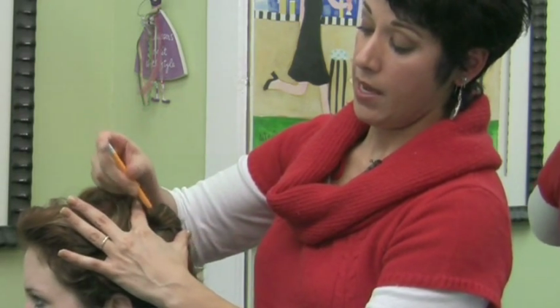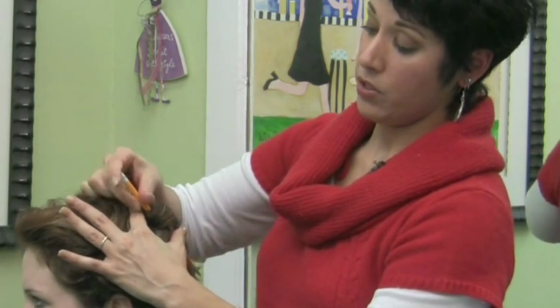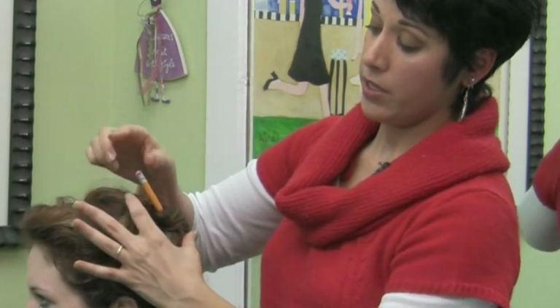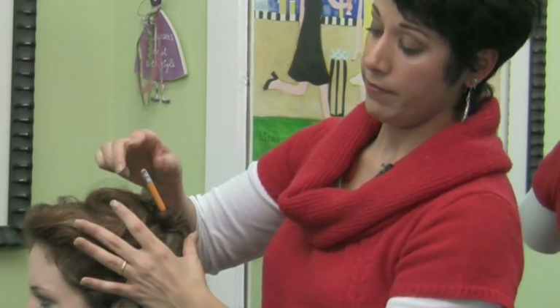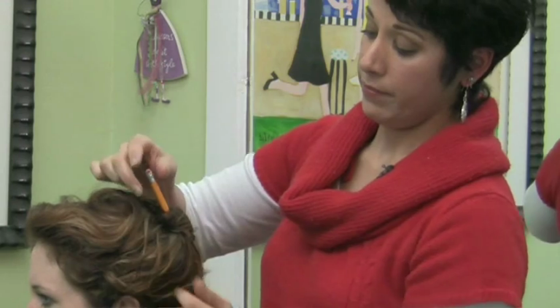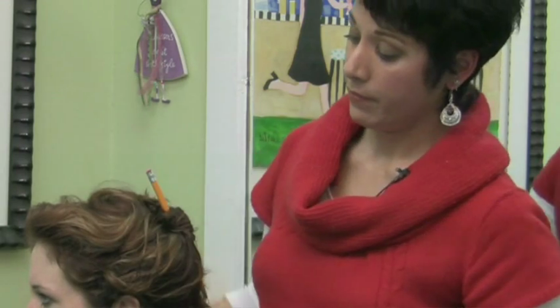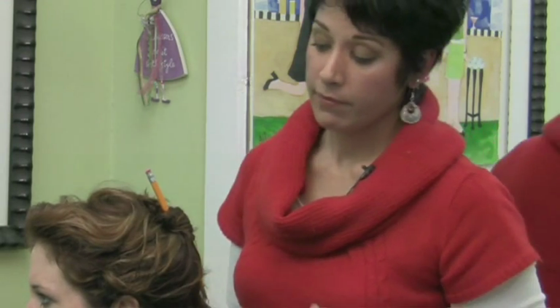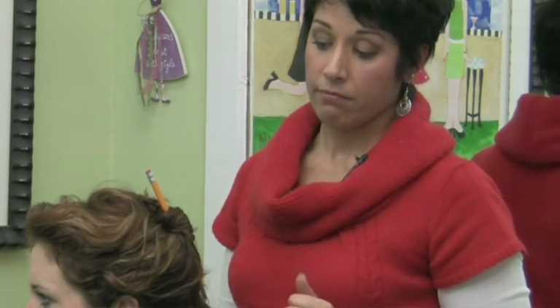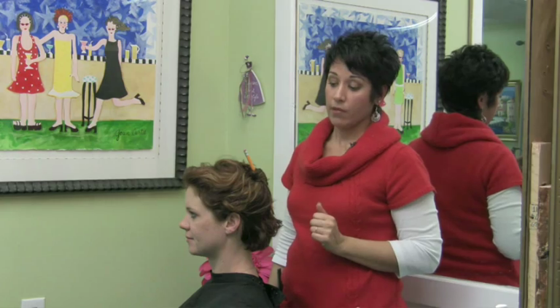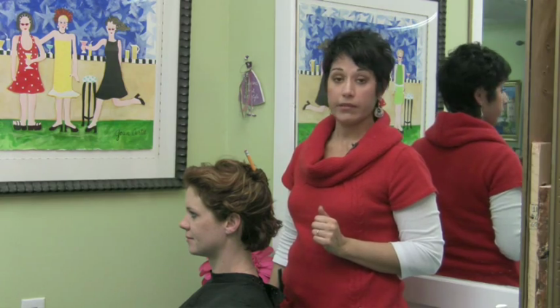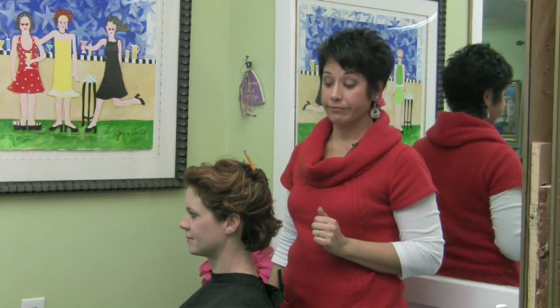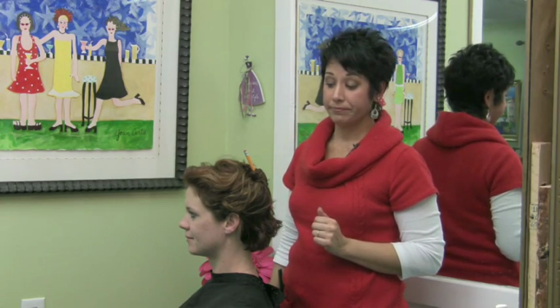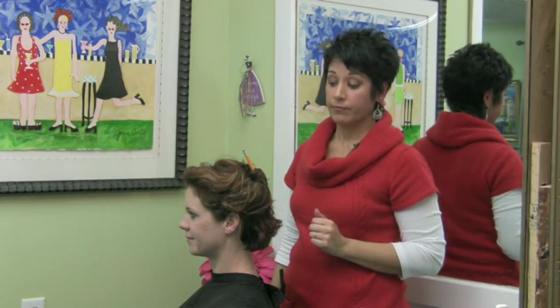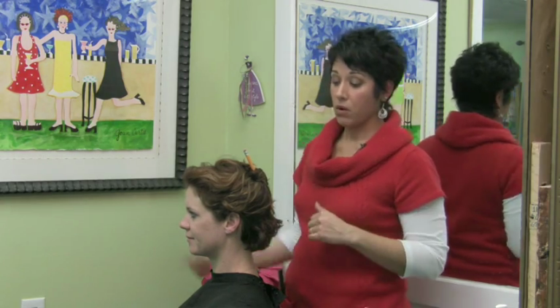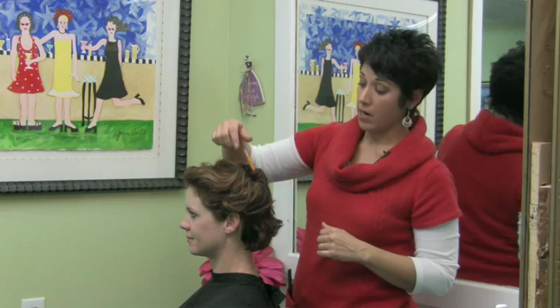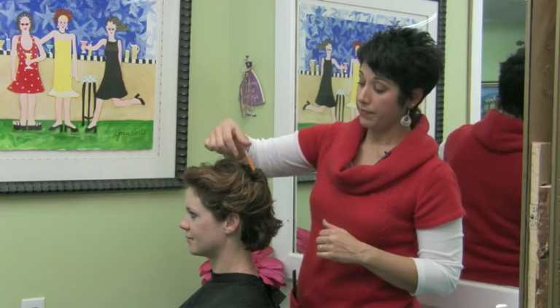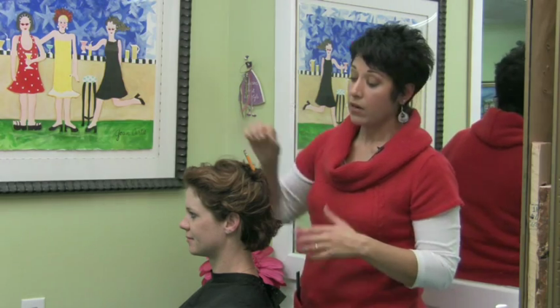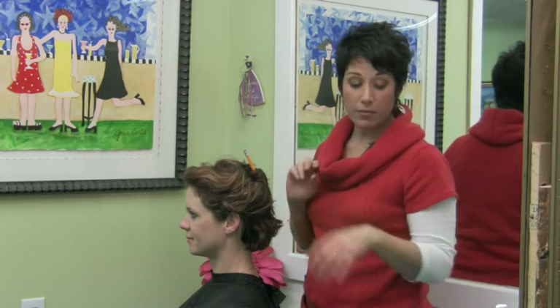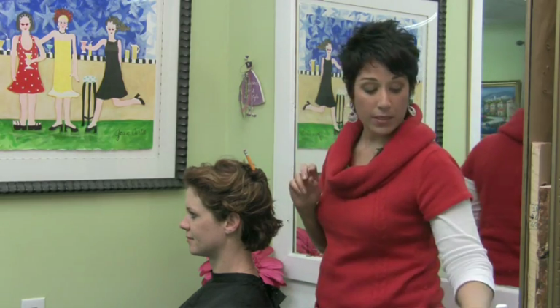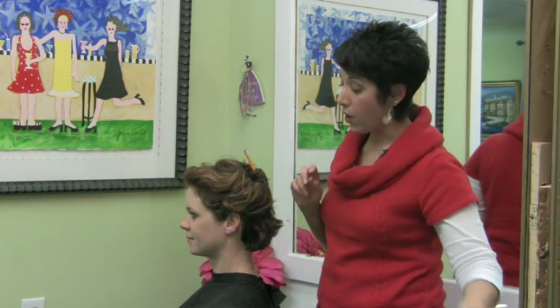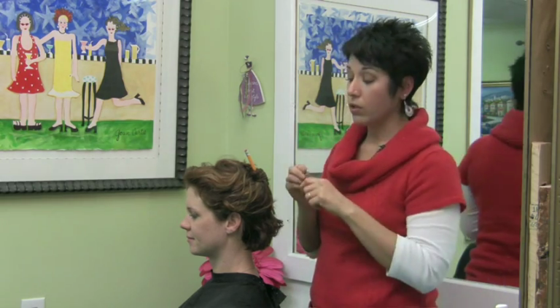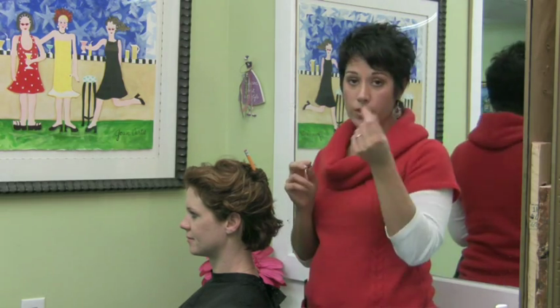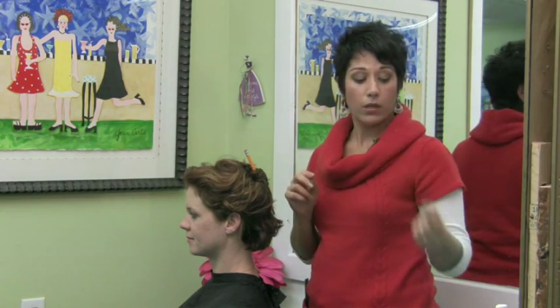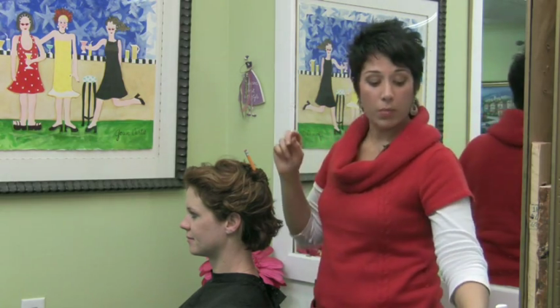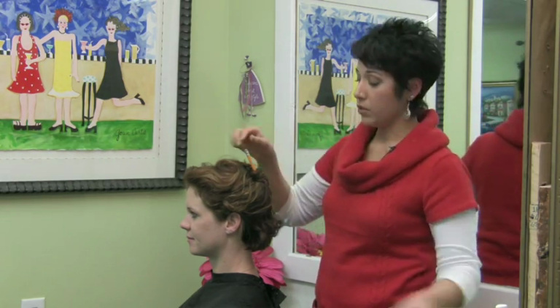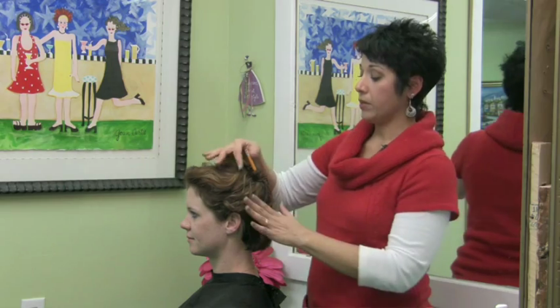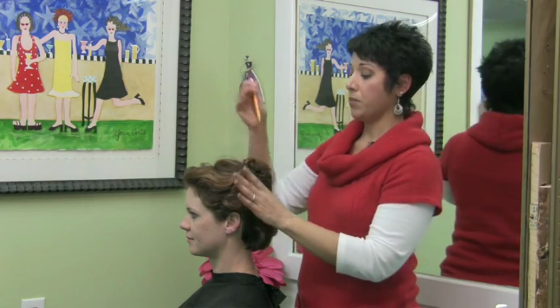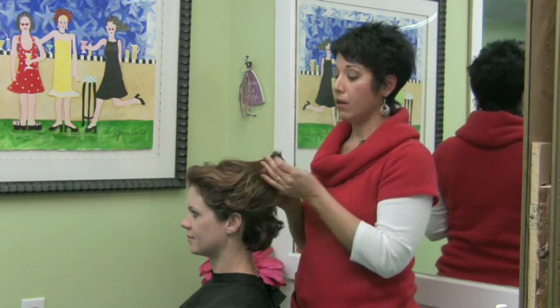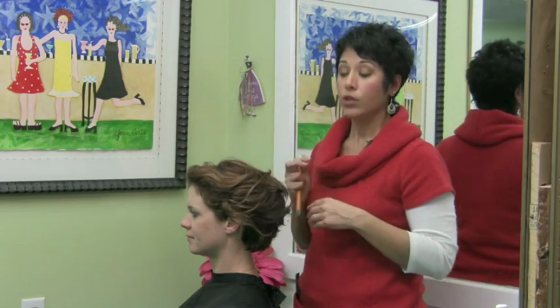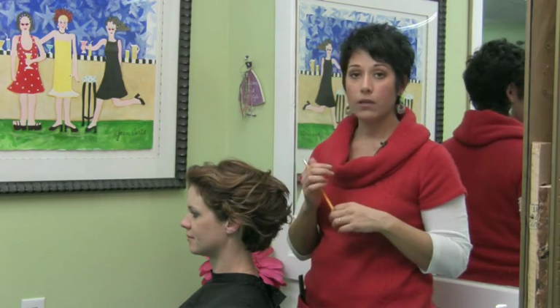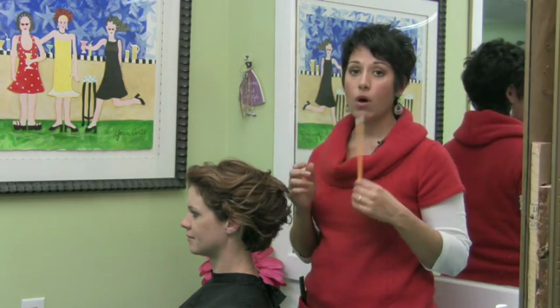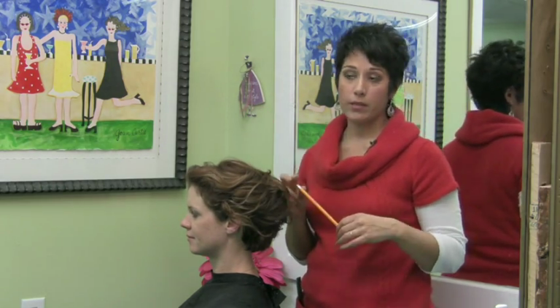And then I'm just going to push it in. And that's it — it holds the hair. Now if you've got some pieces that are falling, you can of course use bobby pins or hair pins to help. You can use all kinds of things.